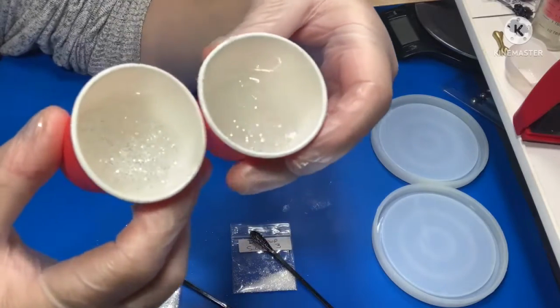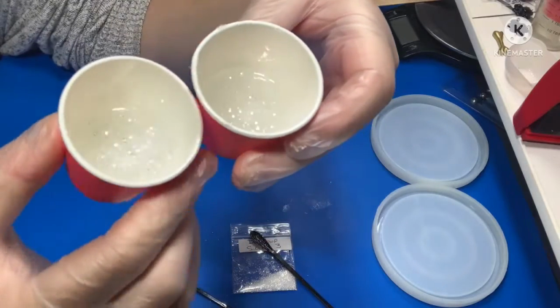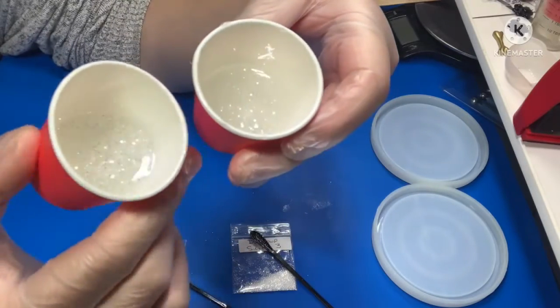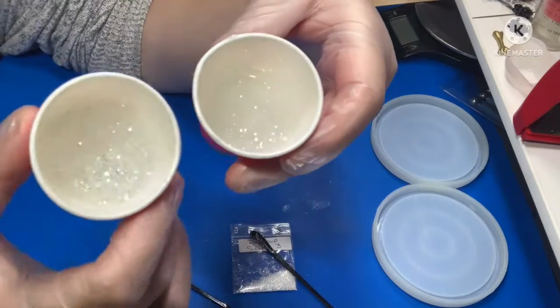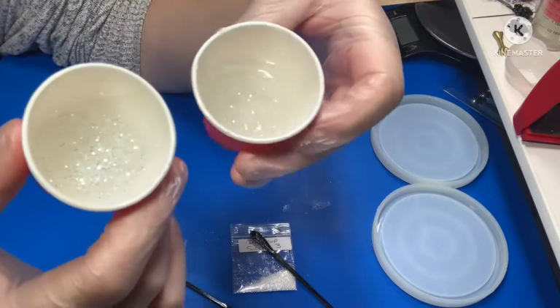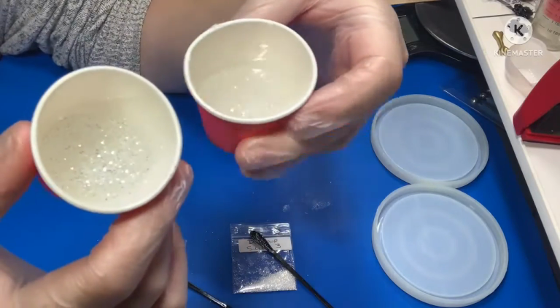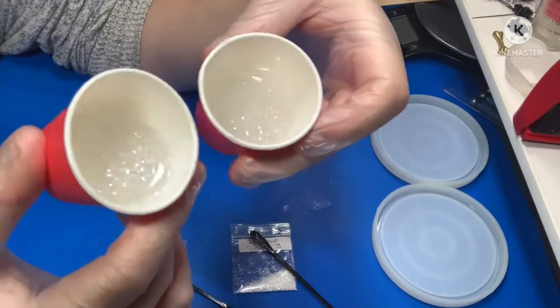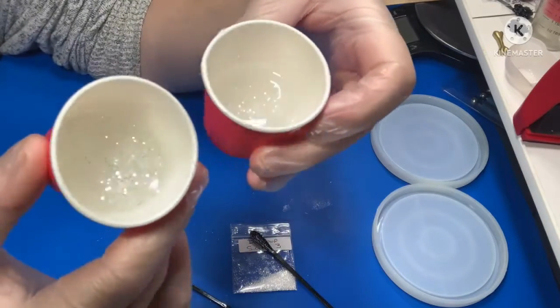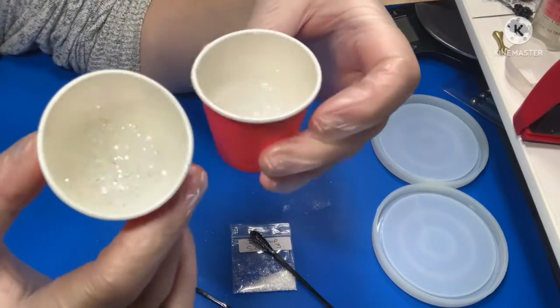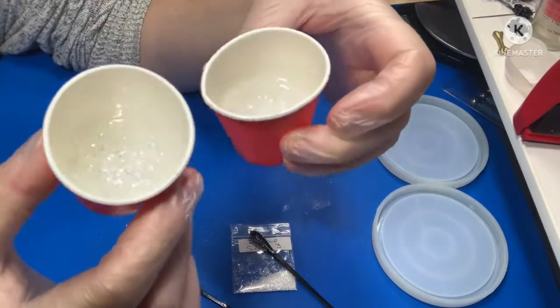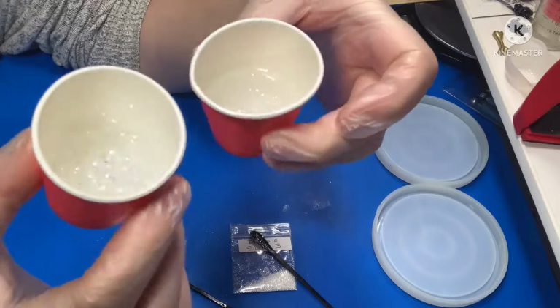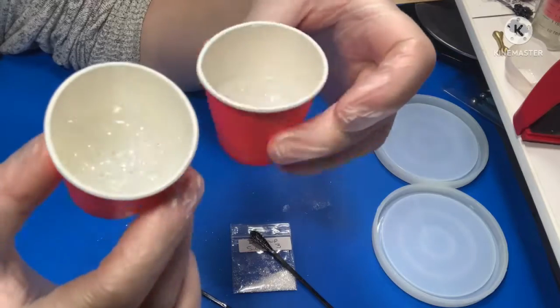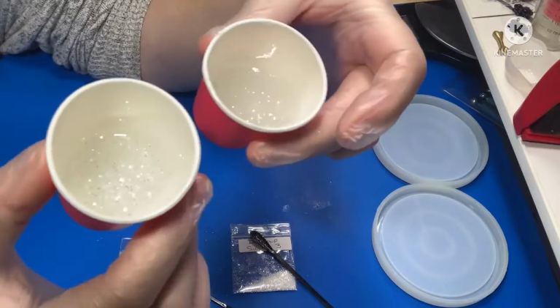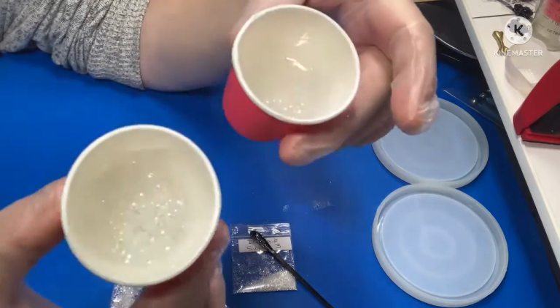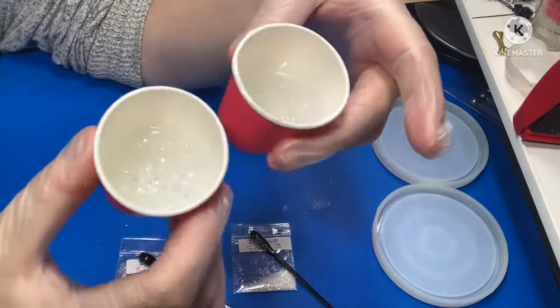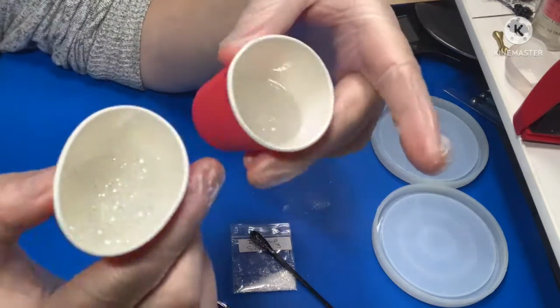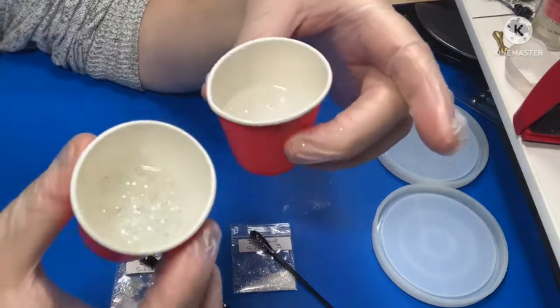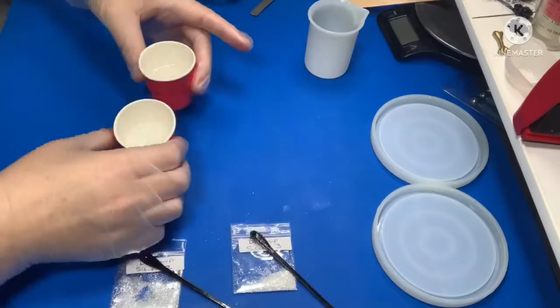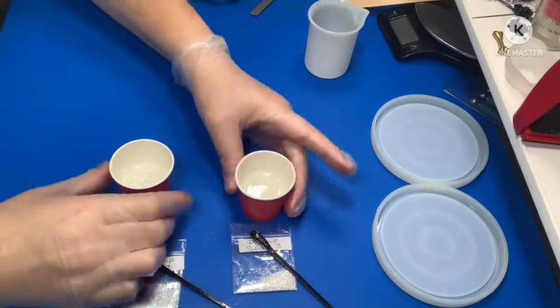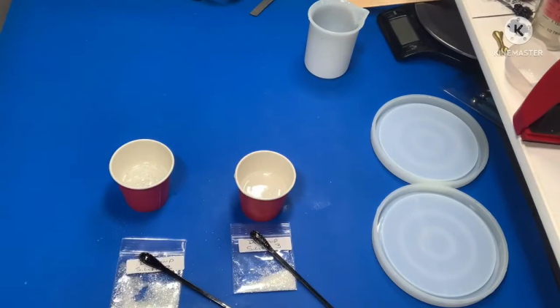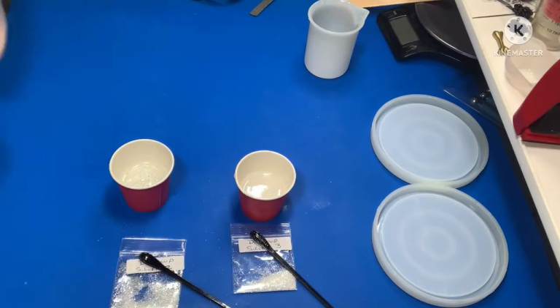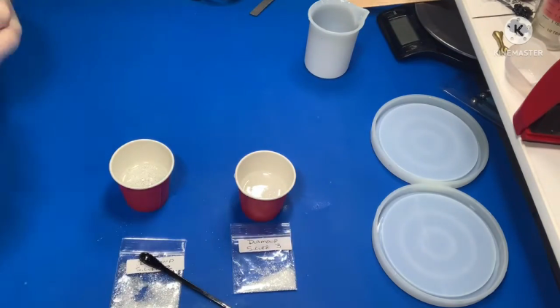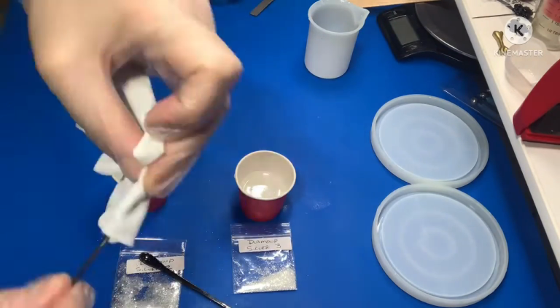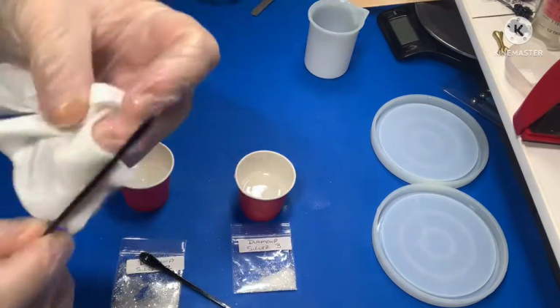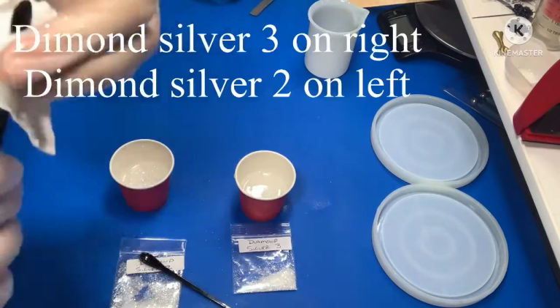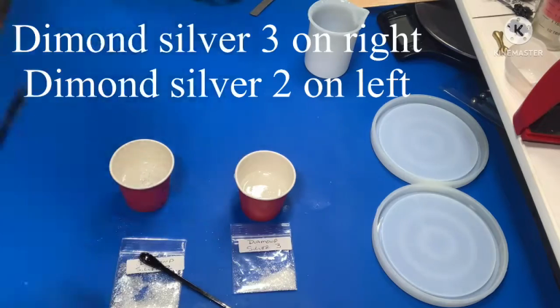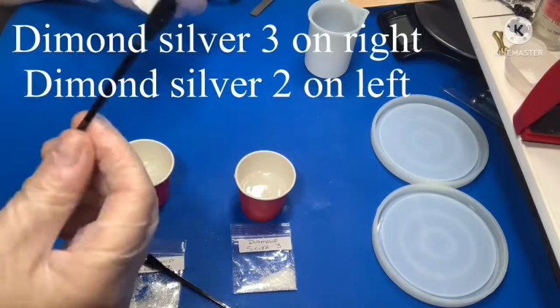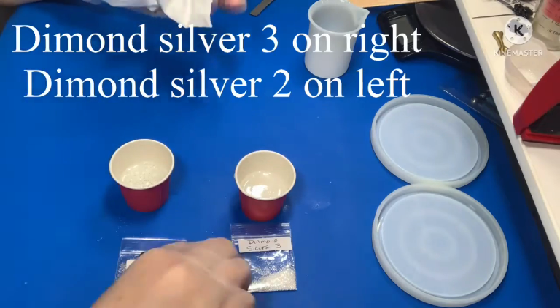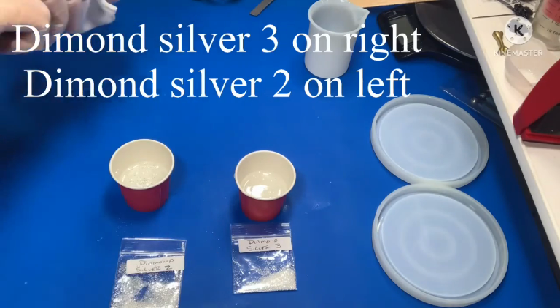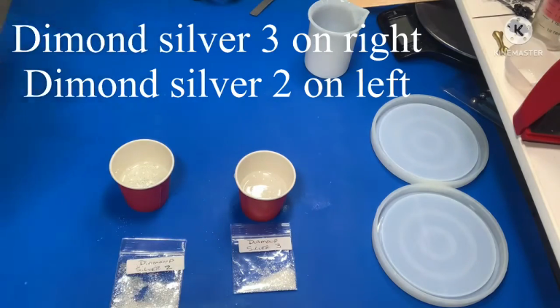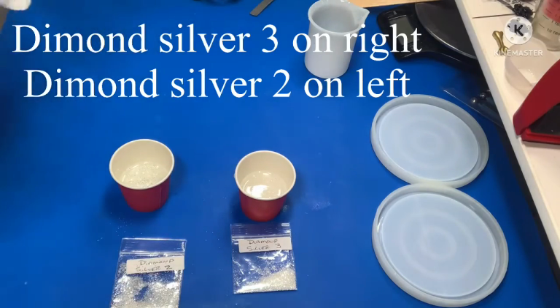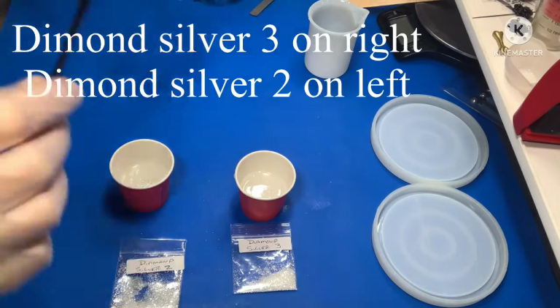Let's have a look side by side so you can see the comparison. The one on the right is Diamond Silver Two and the one on the left of the screen is Diamond Silver Three.